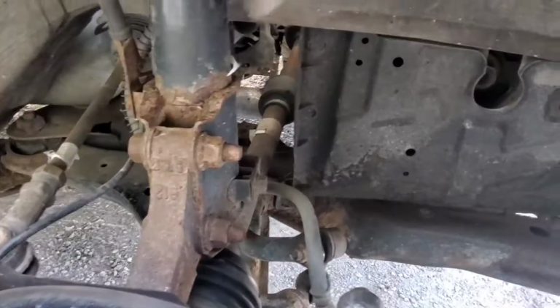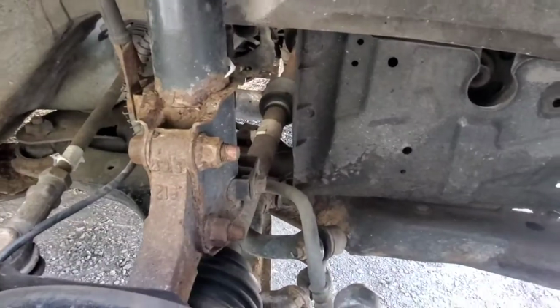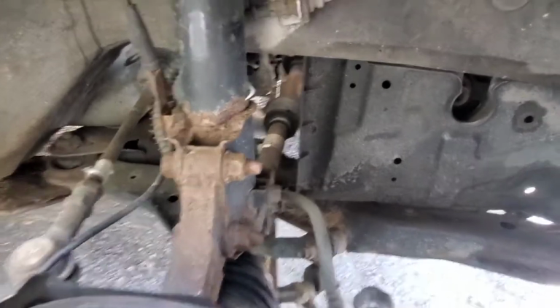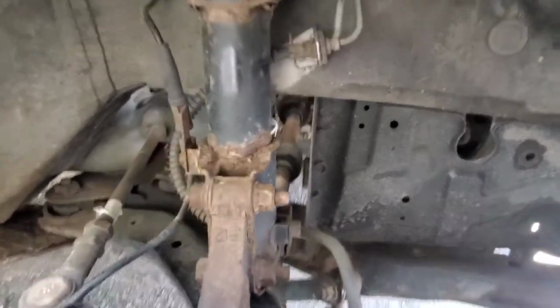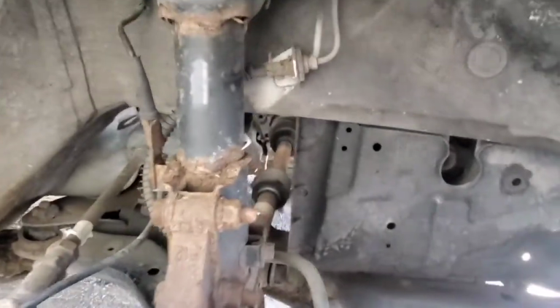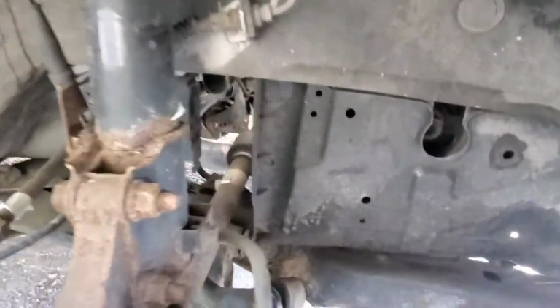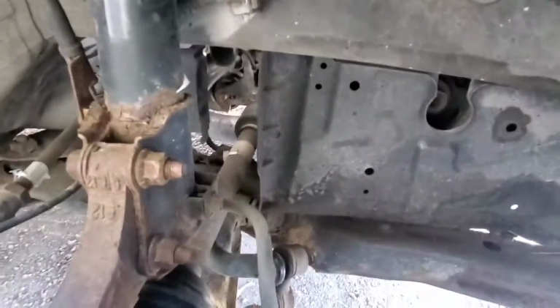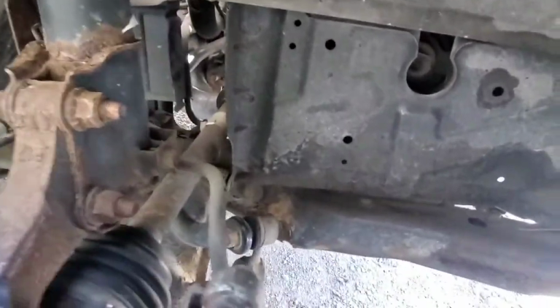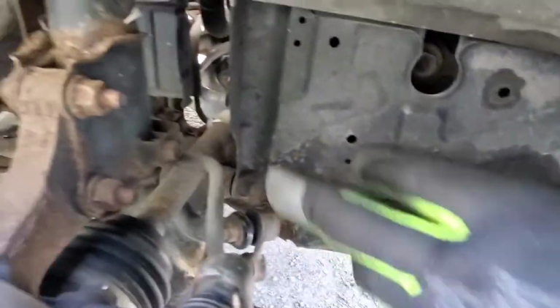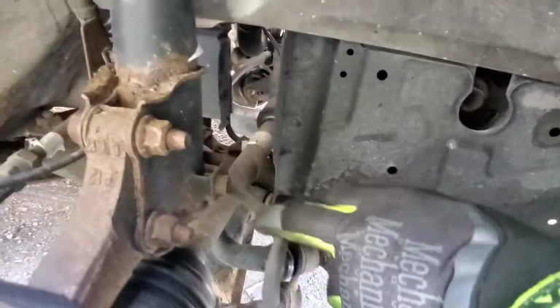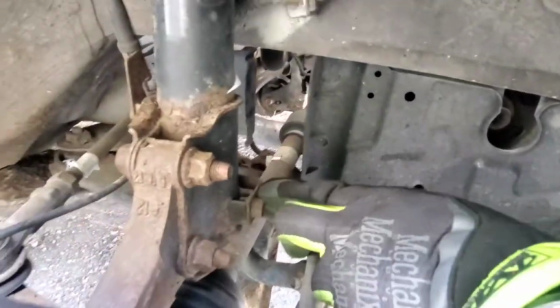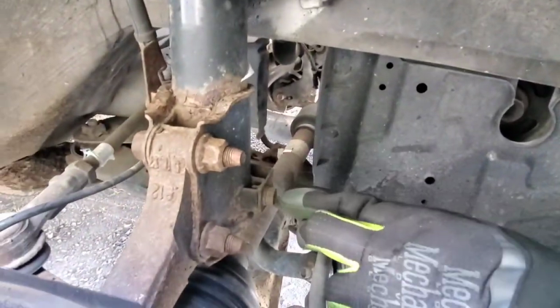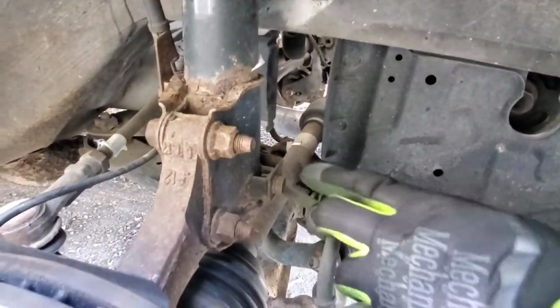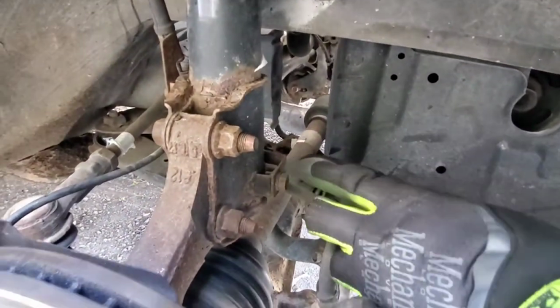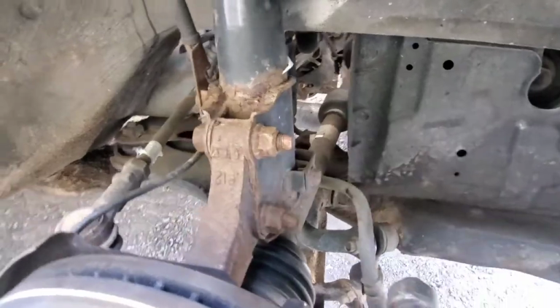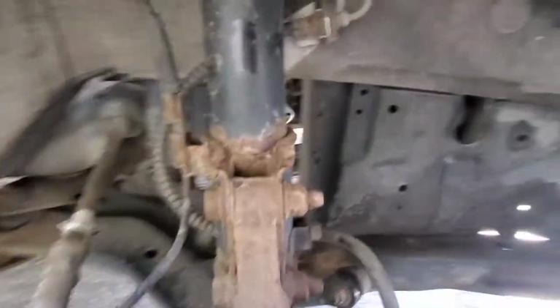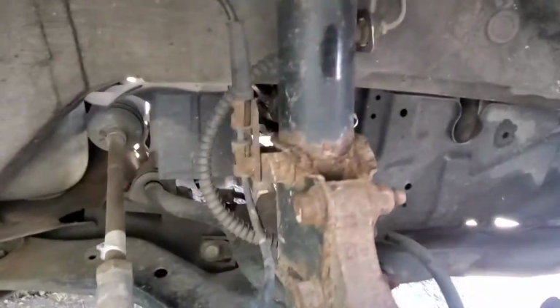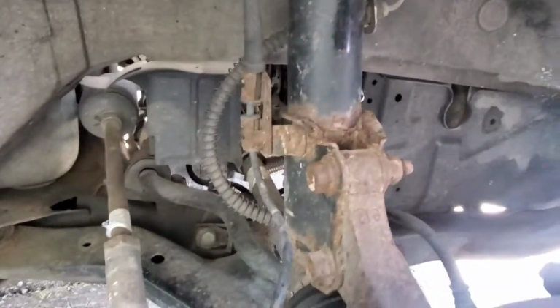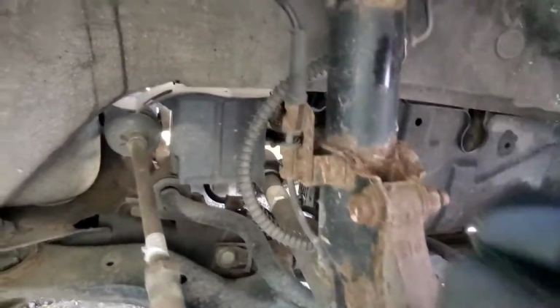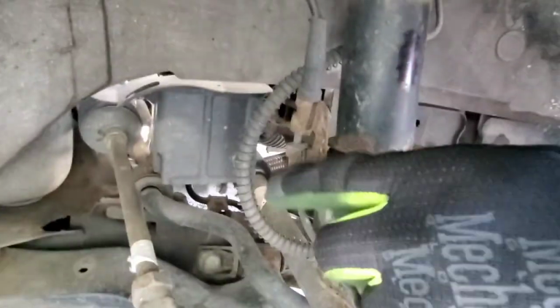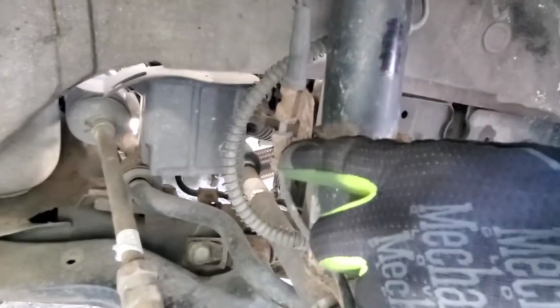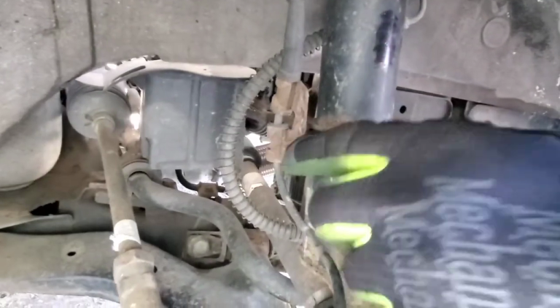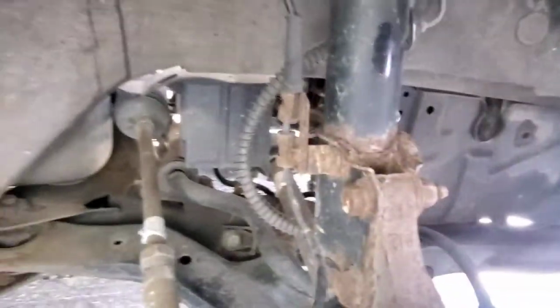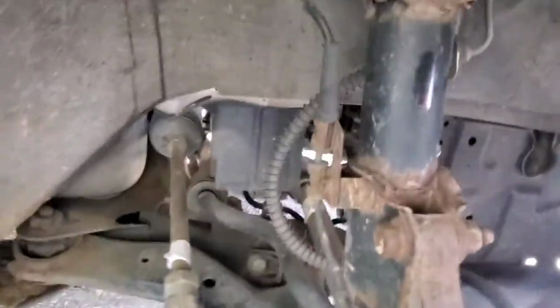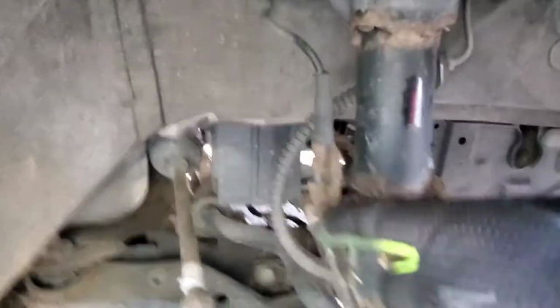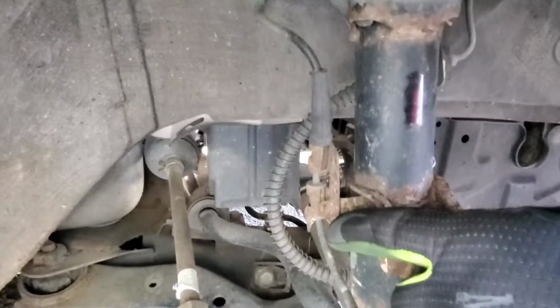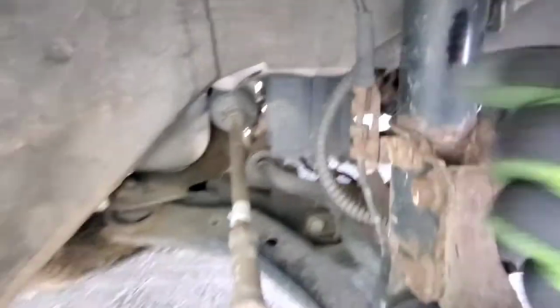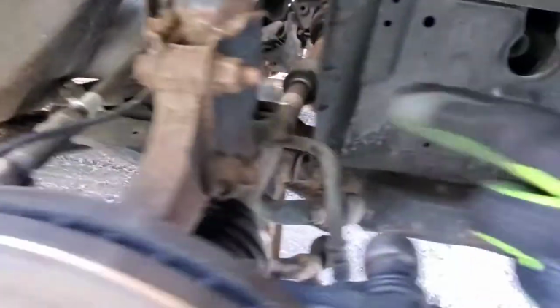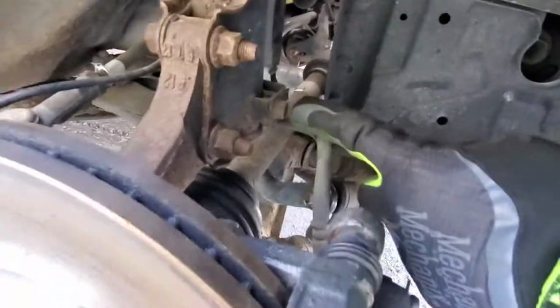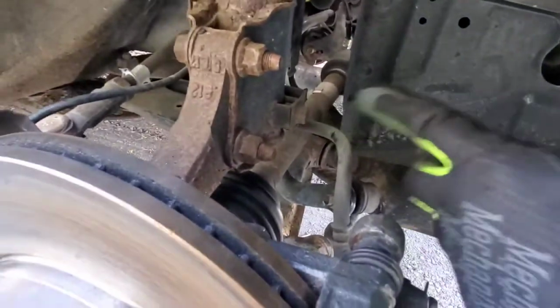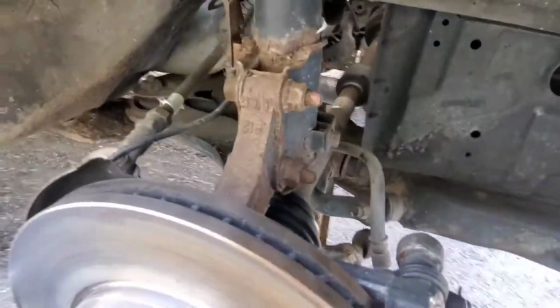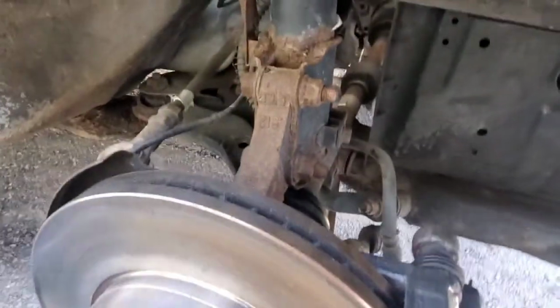You want to identify where your brake cable is — it's this bolt right here holding it down — and your ABS line, which is this bolt holding it in place. This one is your 10, this one is your 12. We're going to remove those.